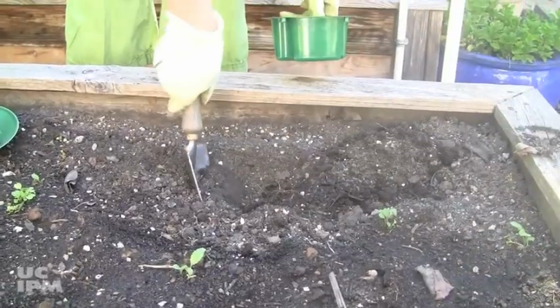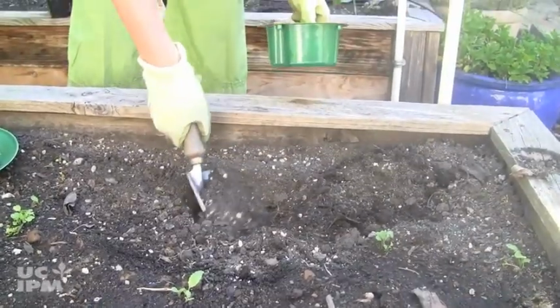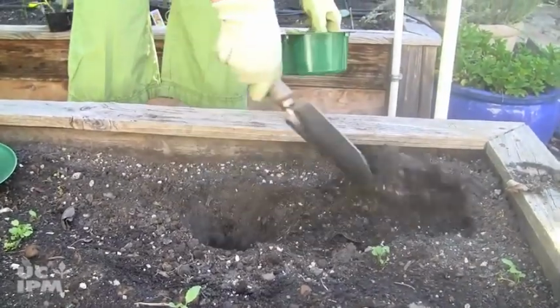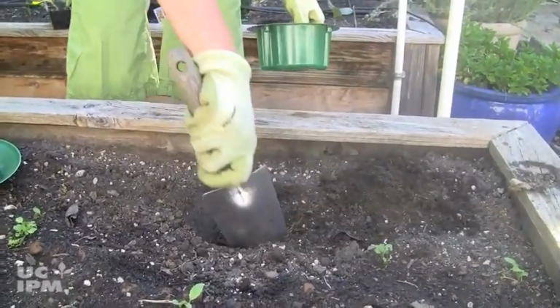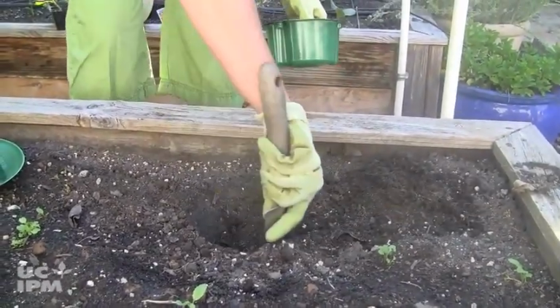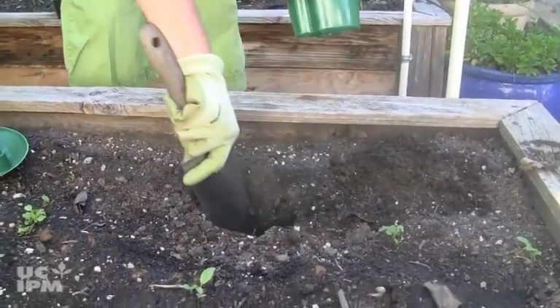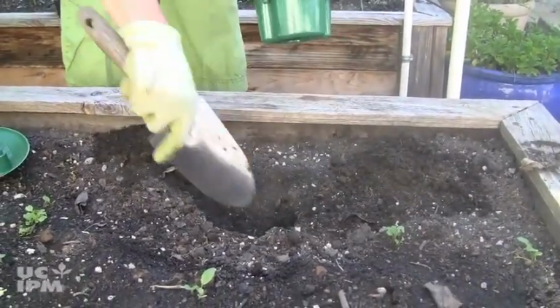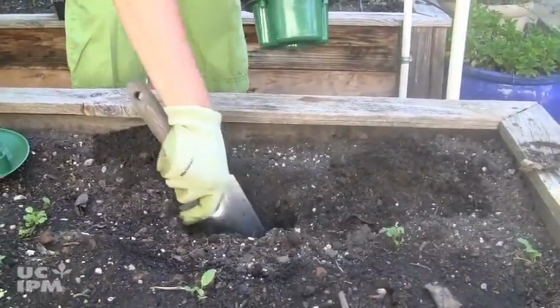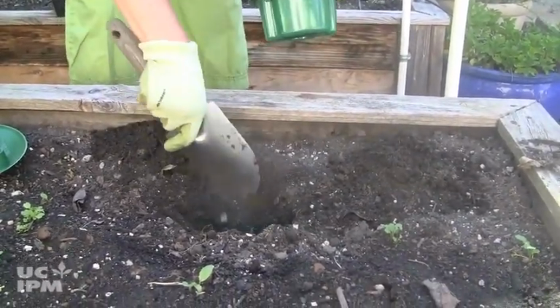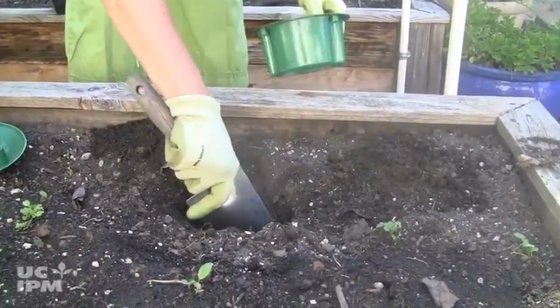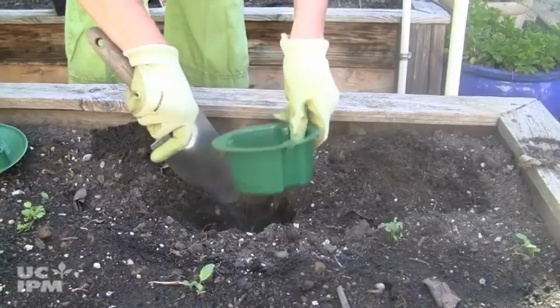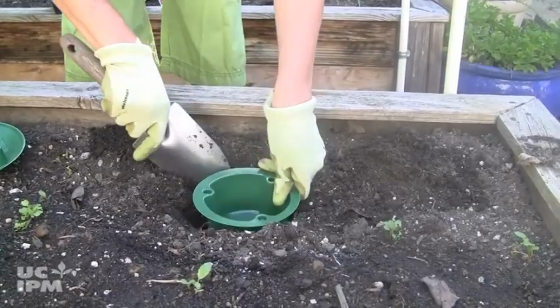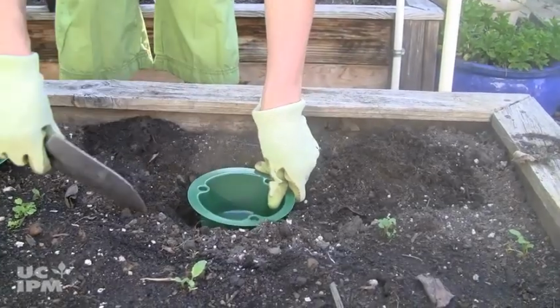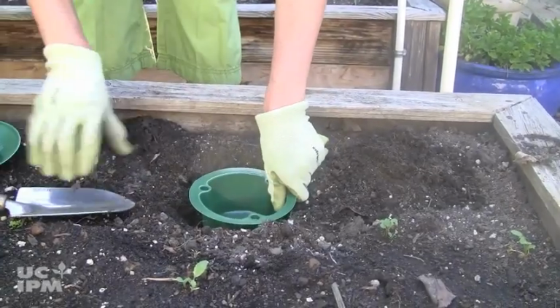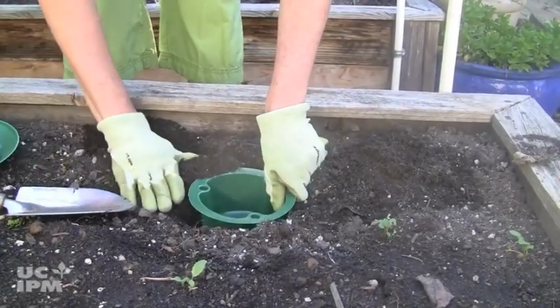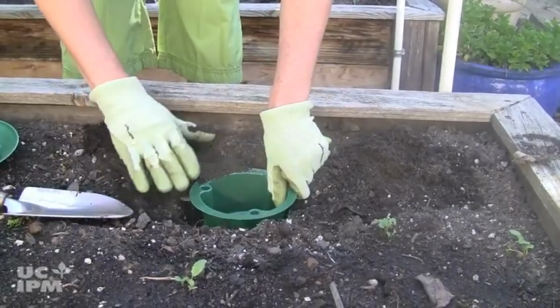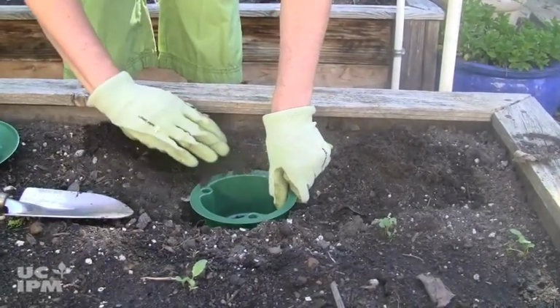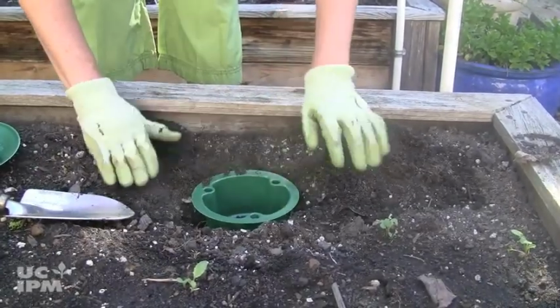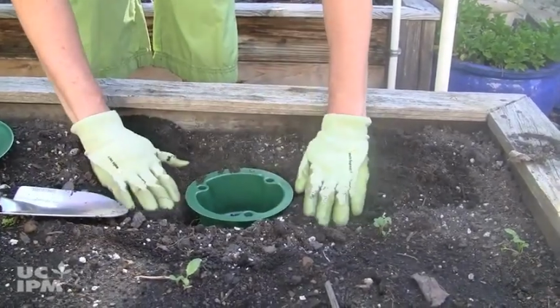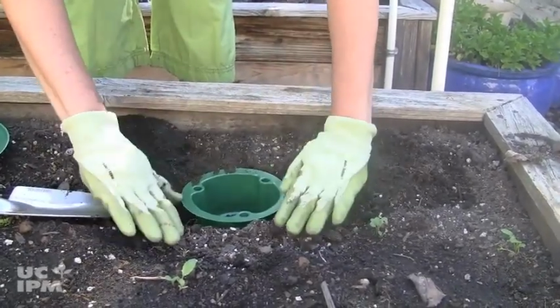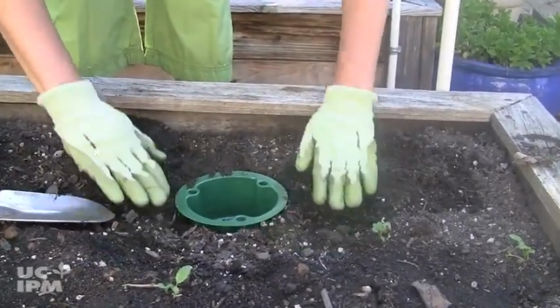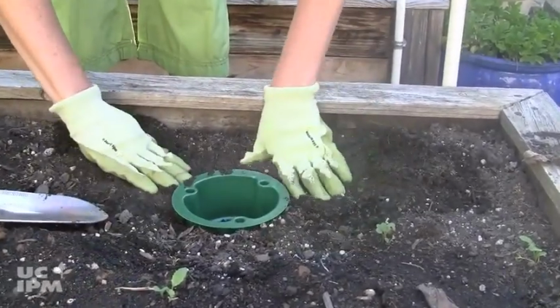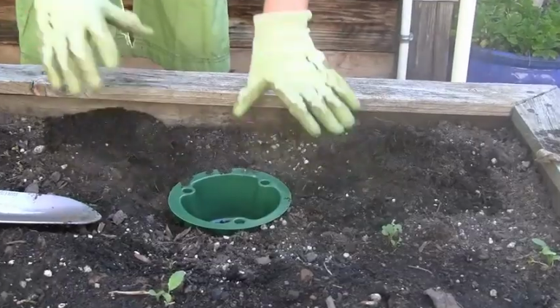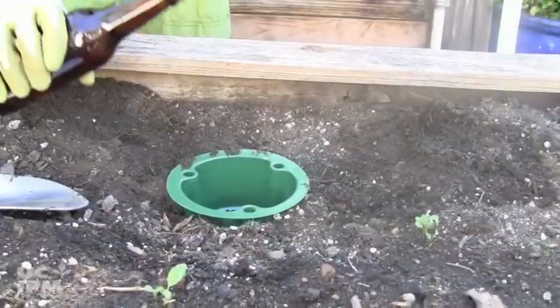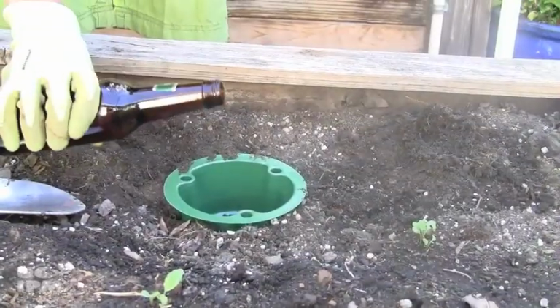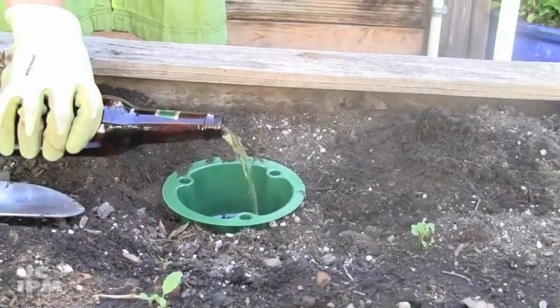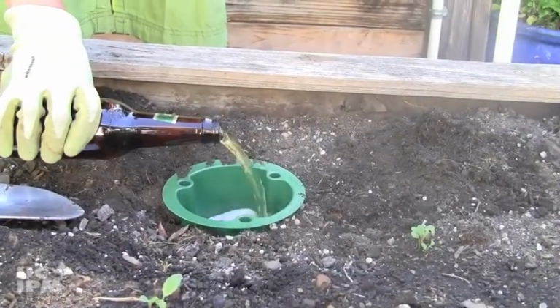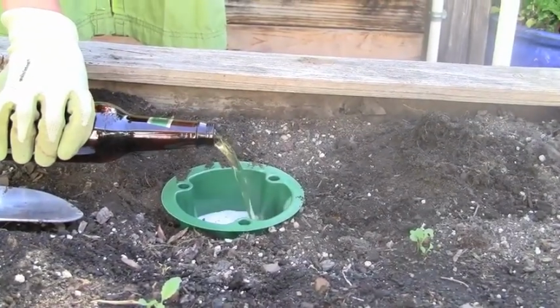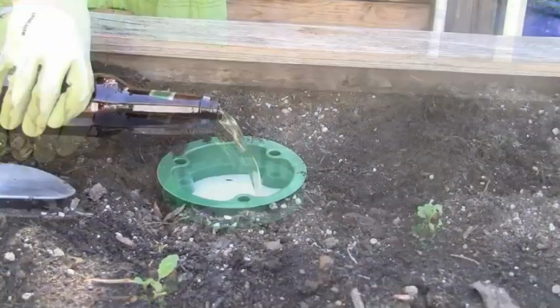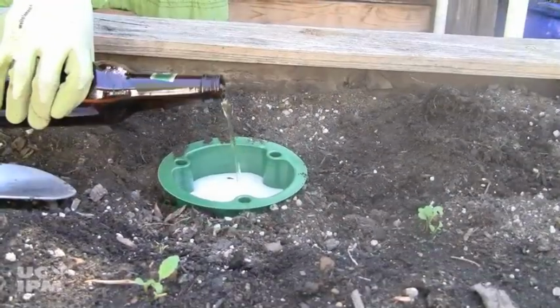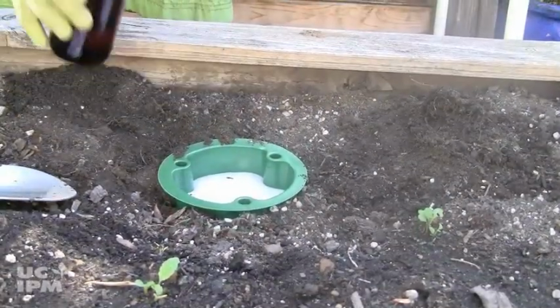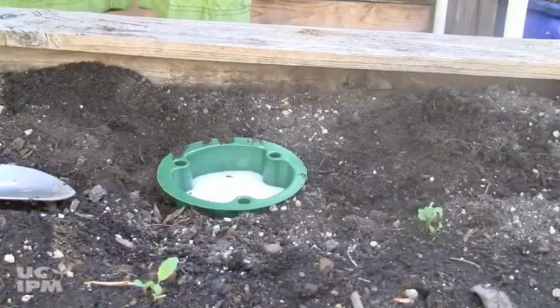For bait traps, sink the trap into a hole in your garden, fill it with beer or a sugar, water, and yeast mixture, and put on the lid. Check the trap regularly. If the liquid dries up before the mollusks die, they are likely to crawl back into your garden.